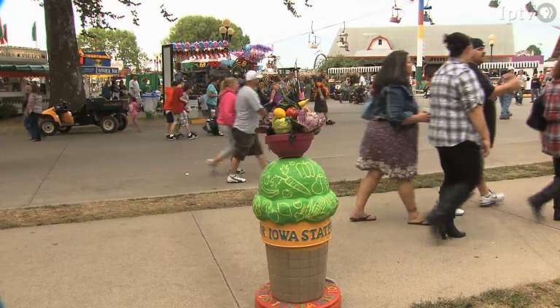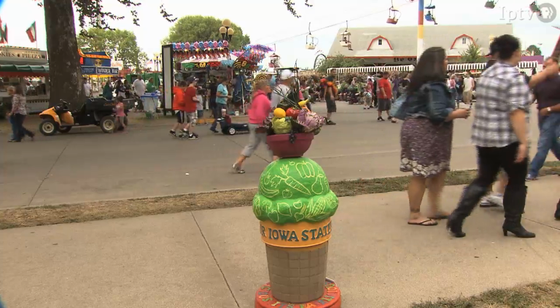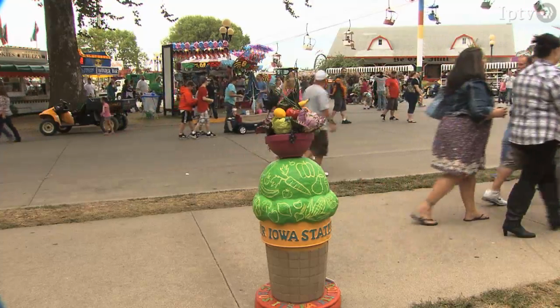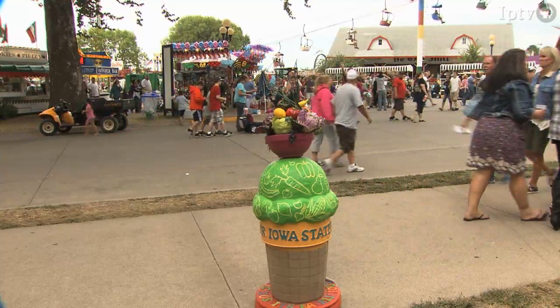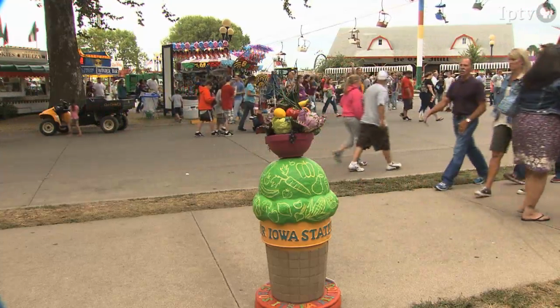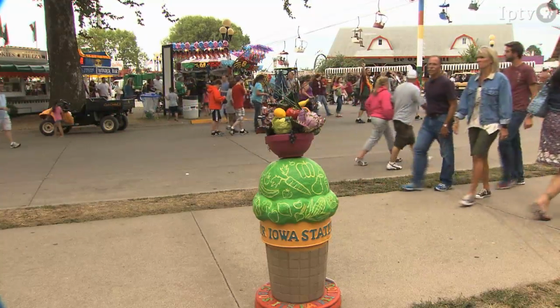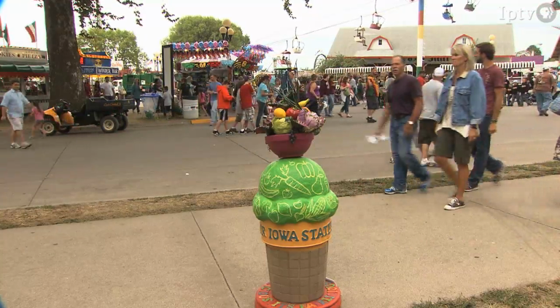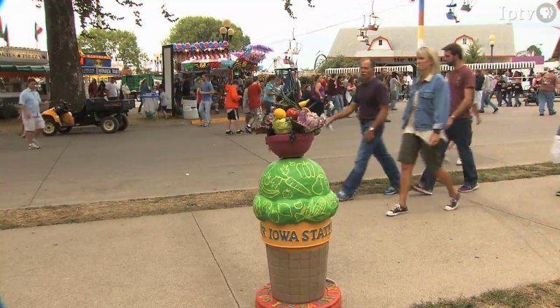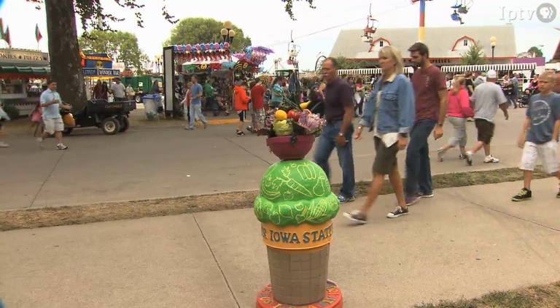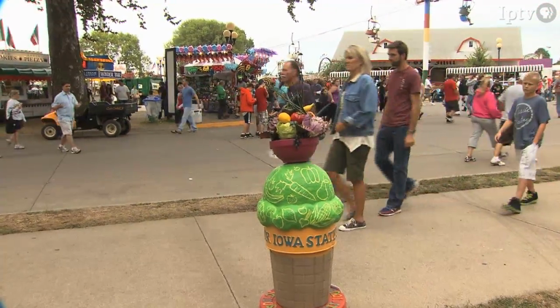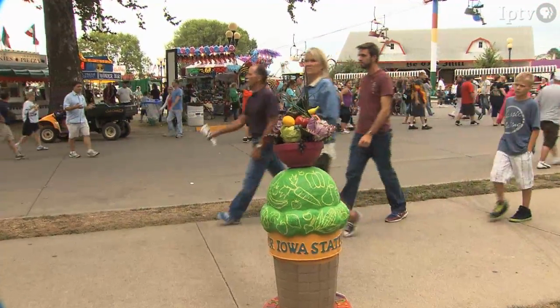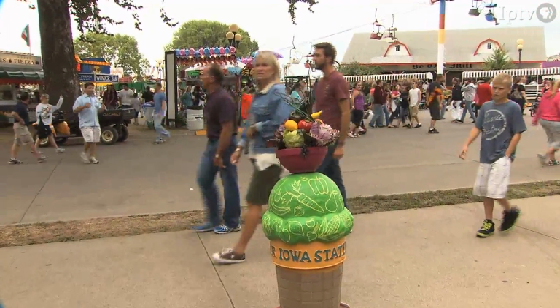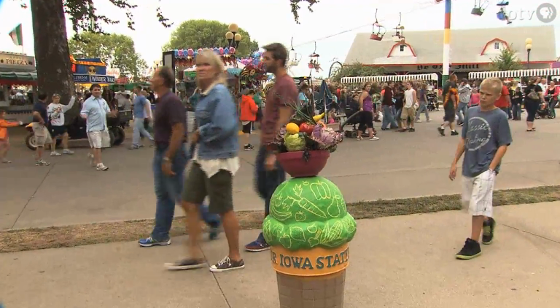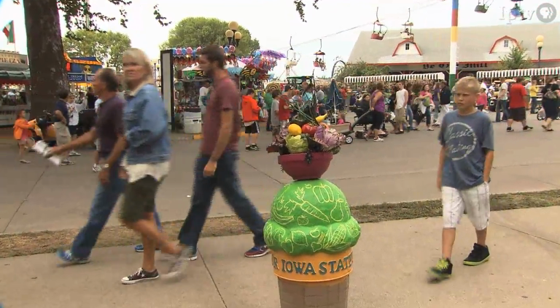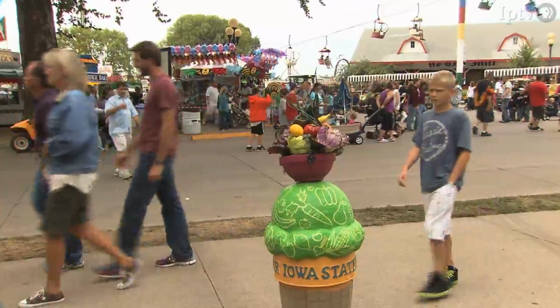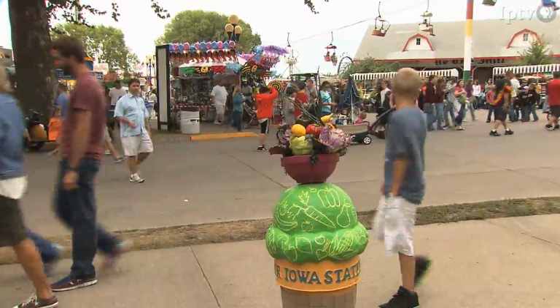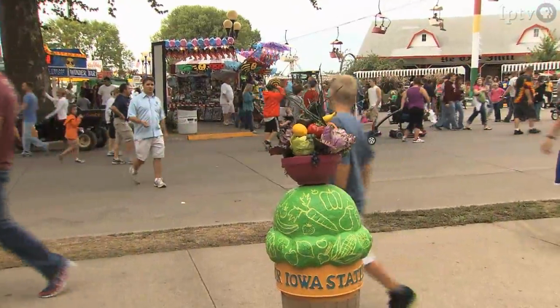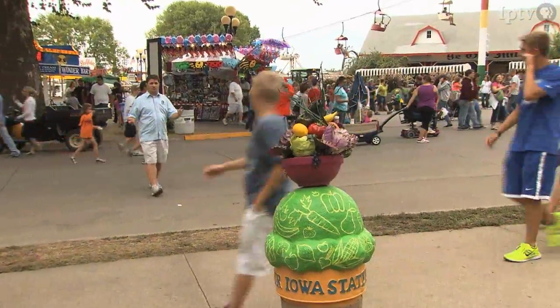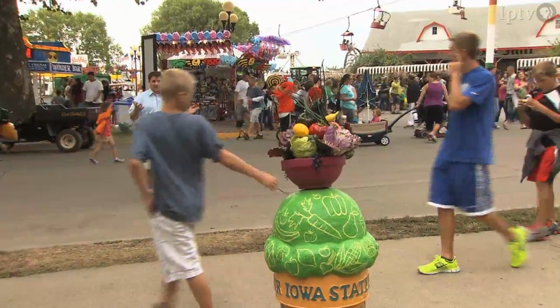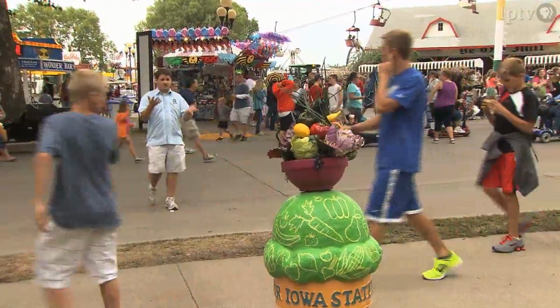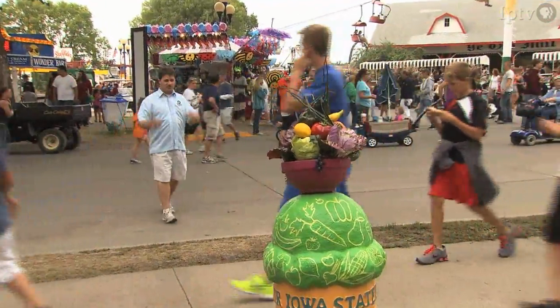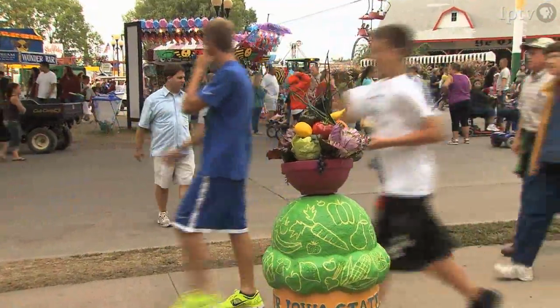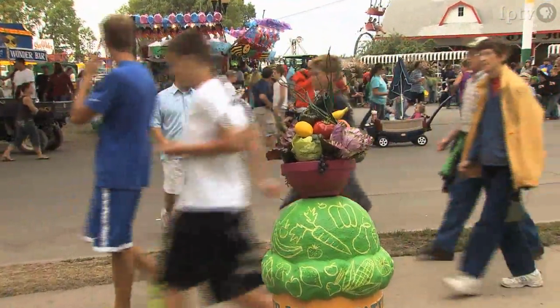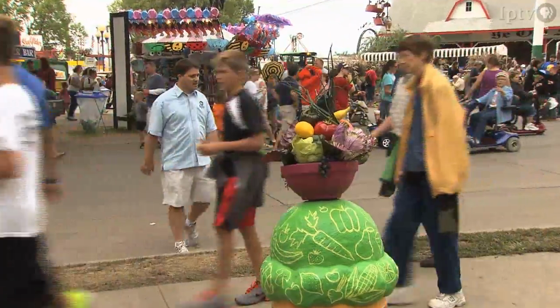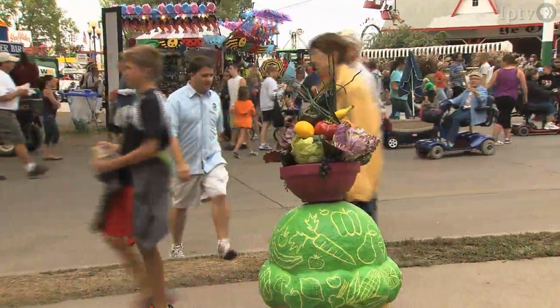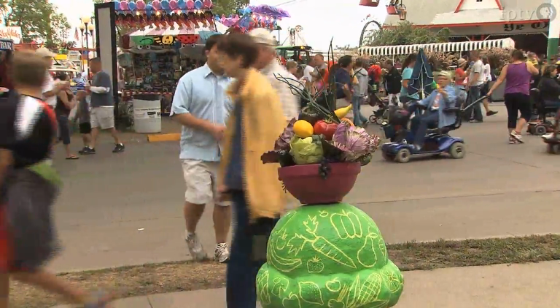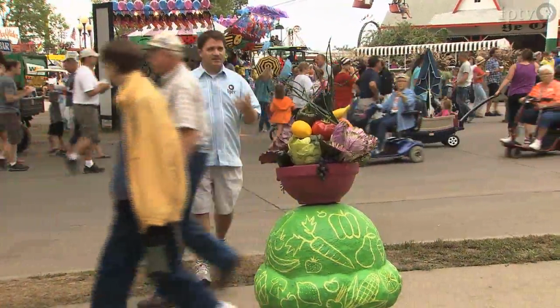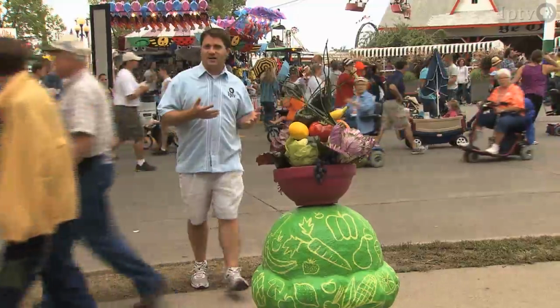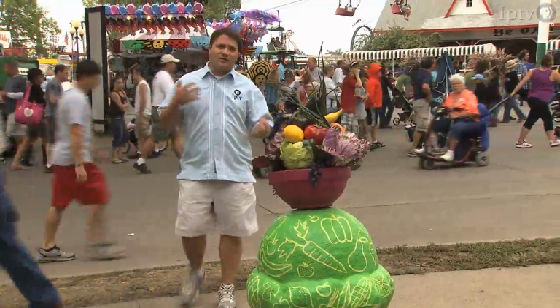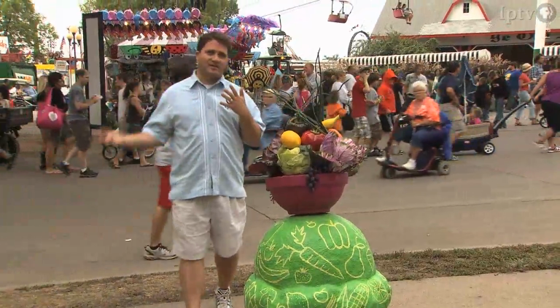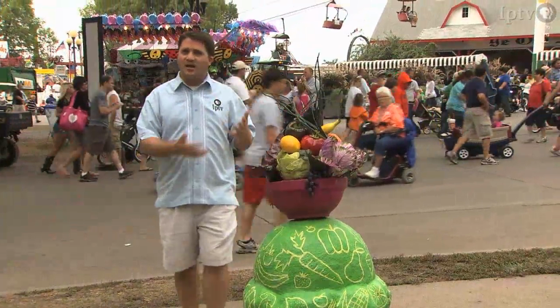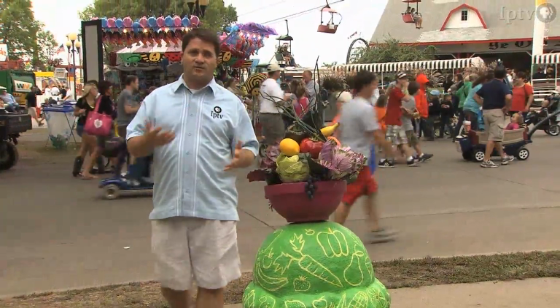There are nearly 60 ice cream sculptures around the Iowa State Fairgrounds this year. They're all designed differently. This one's called 'Eat Your Vegetables,' appropriately titled, as you can see the vegetable bowl on top. And the one thing that's fun about these — they all have their own take, their own spin.